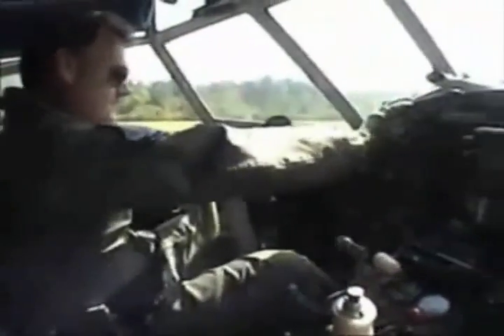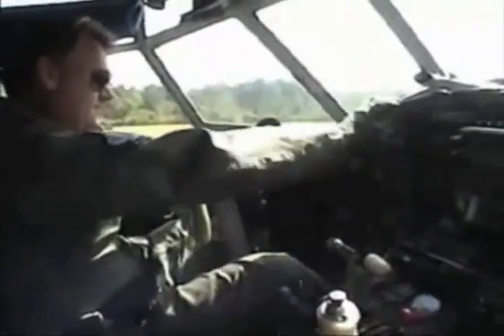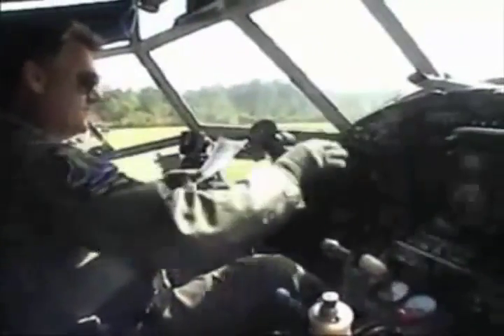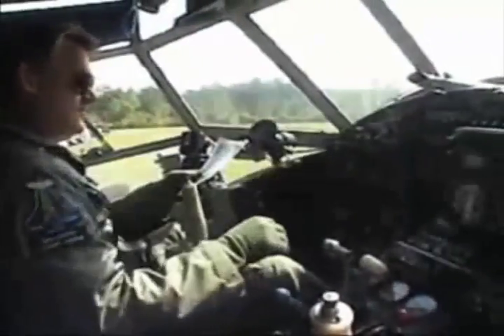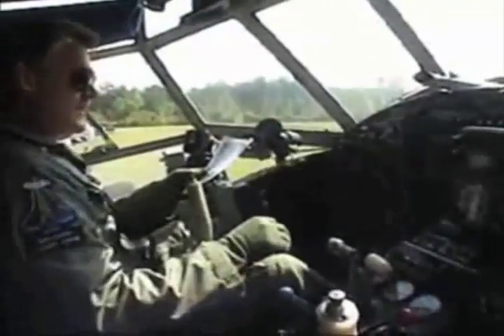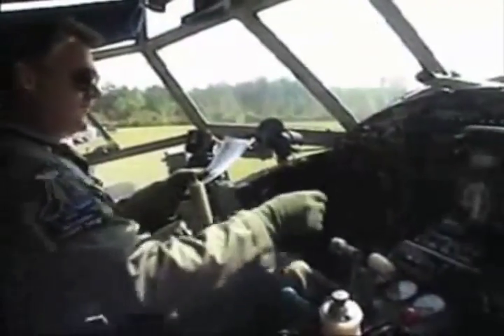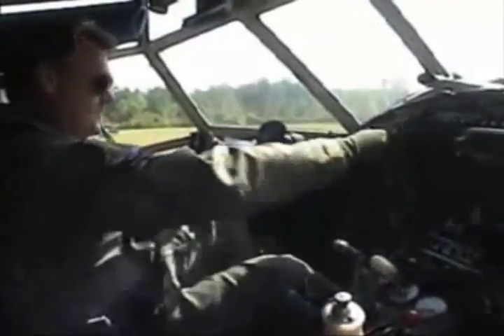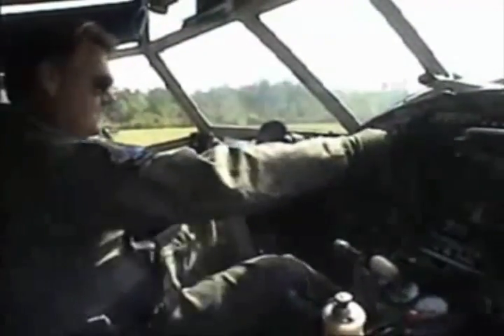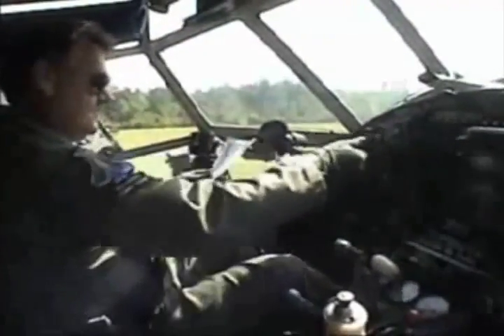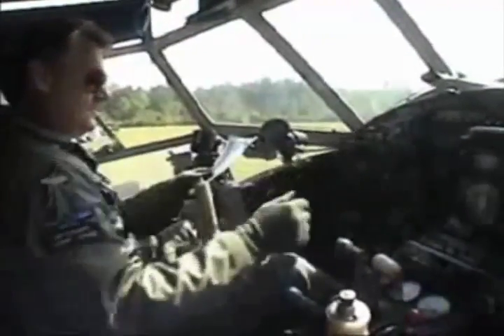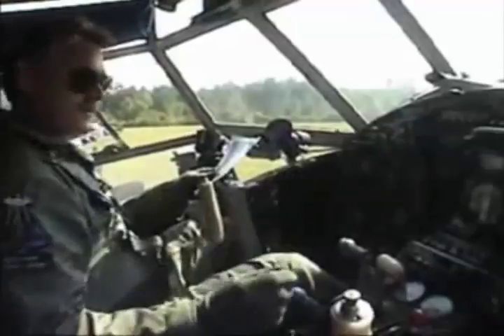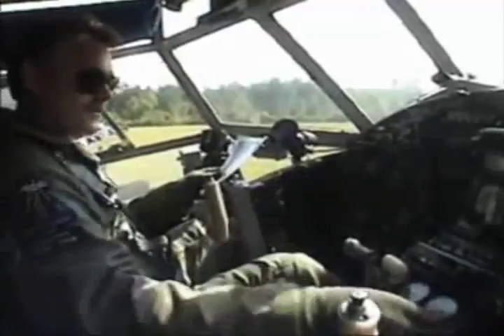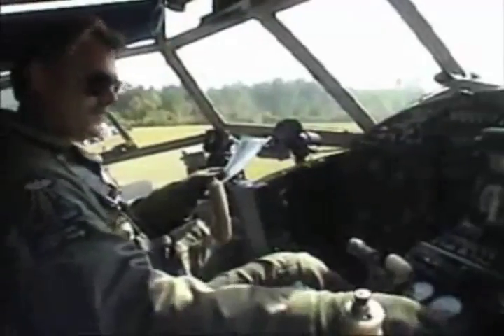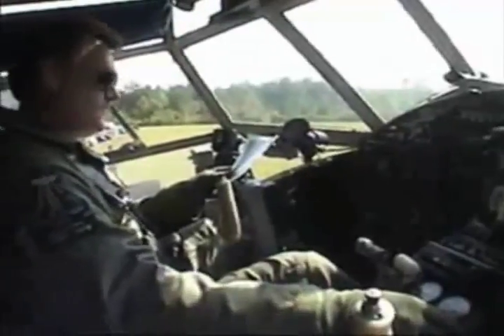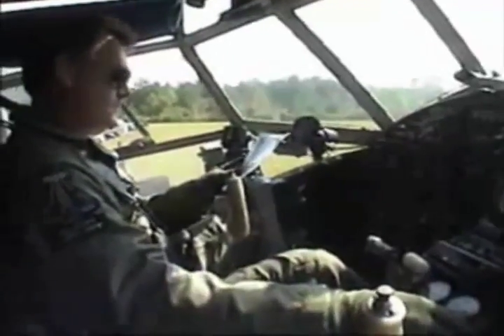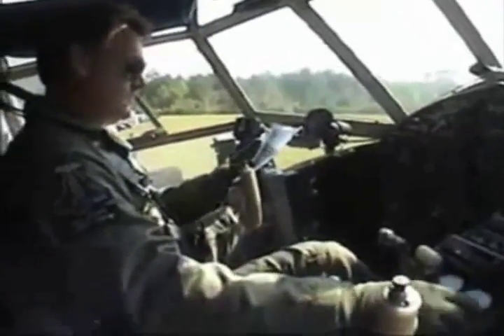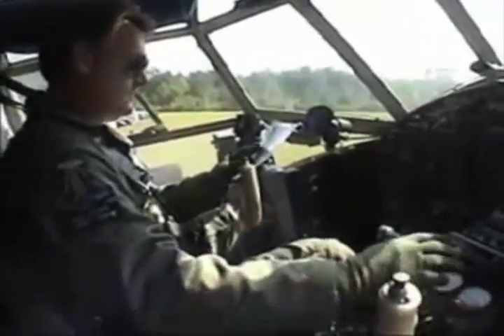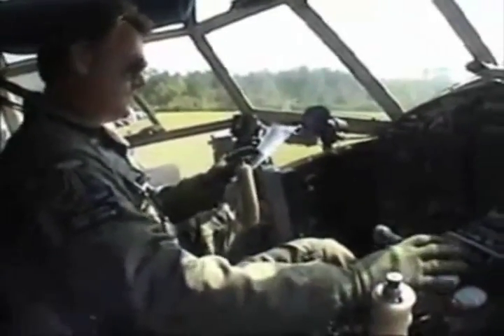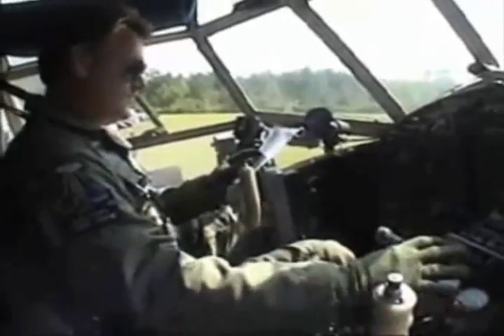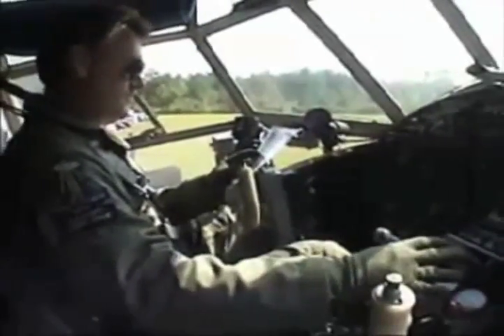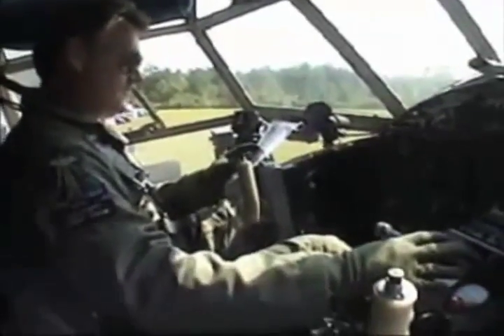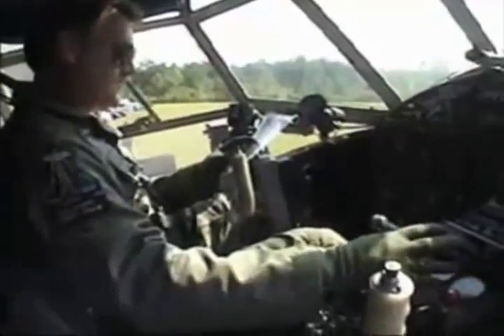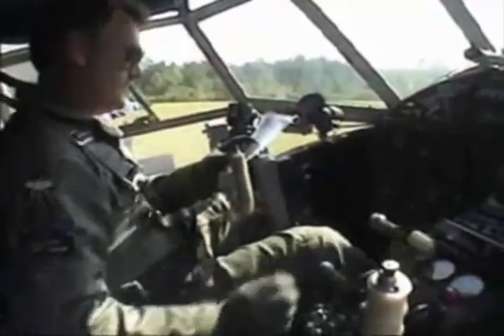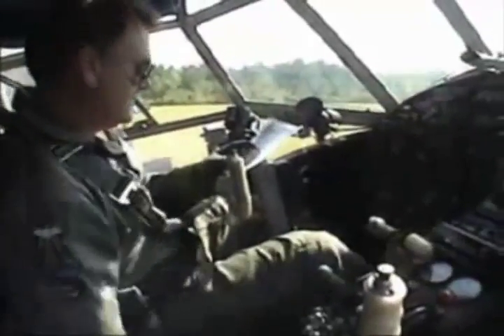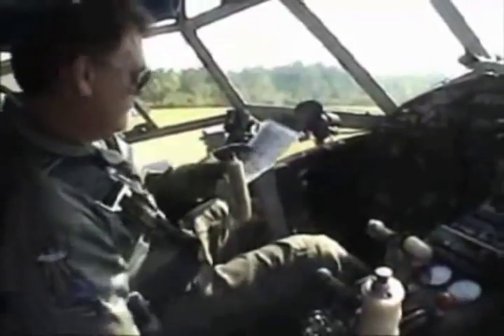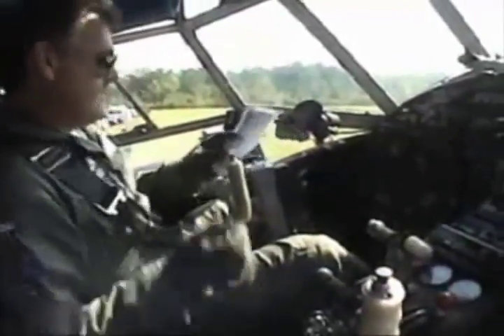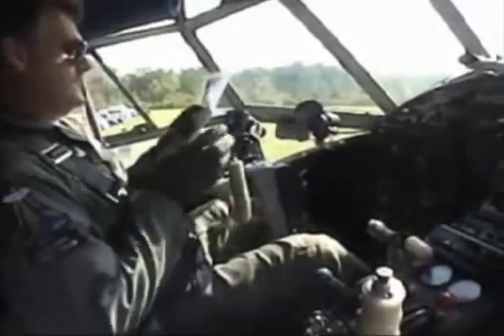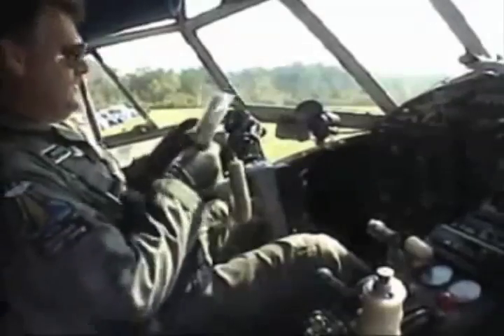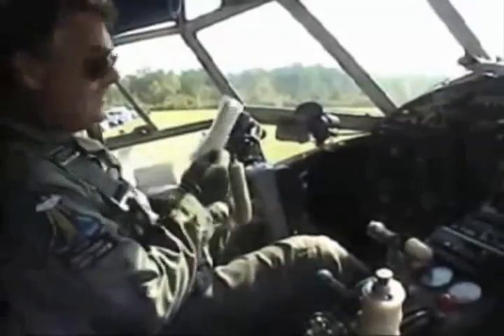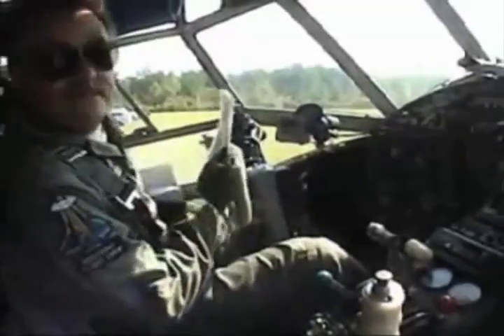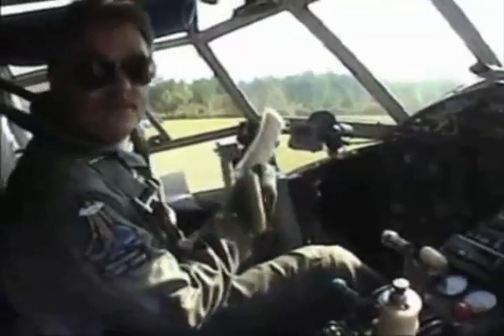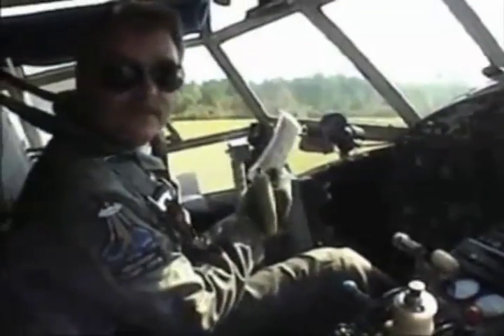Starter master is on, mags are off, mixture is full forward, prop is forward, cowl flaps, wobble pump, primer syringe. Now that's an important one.